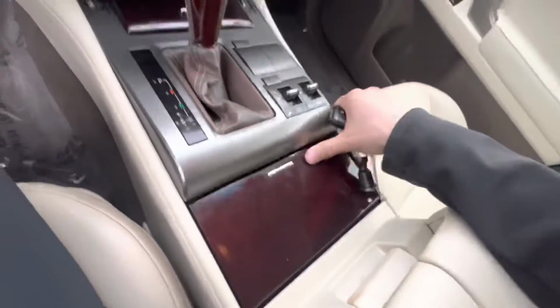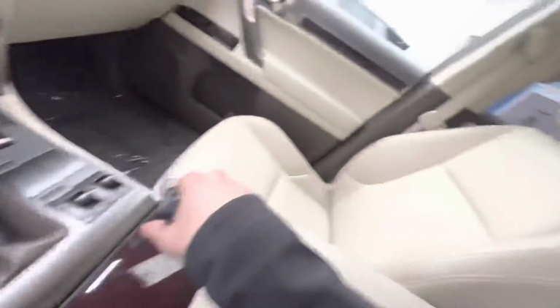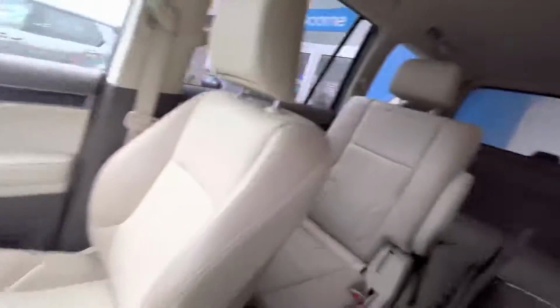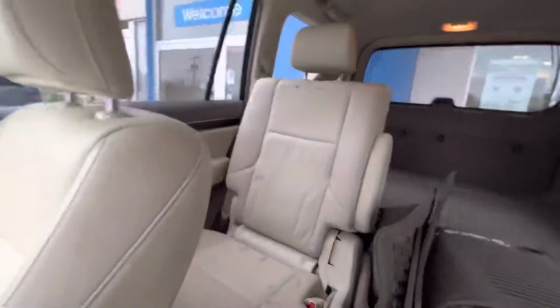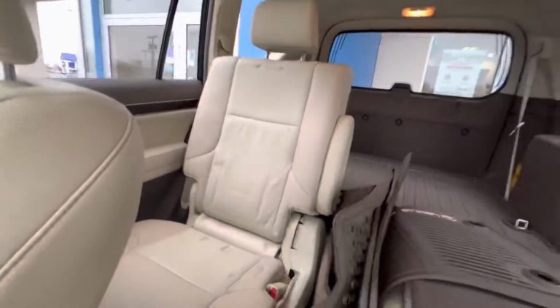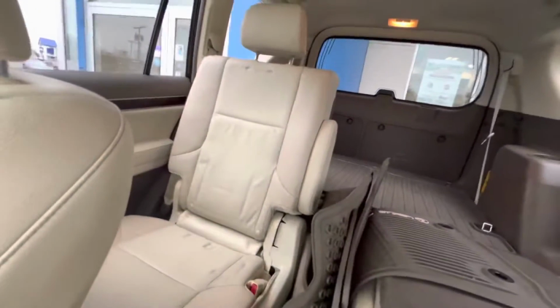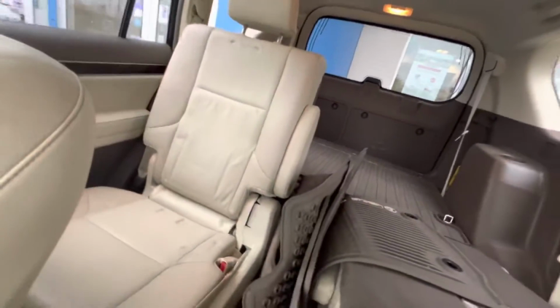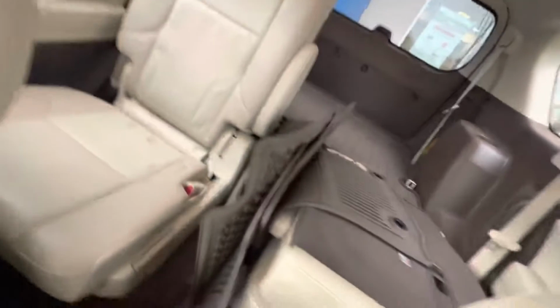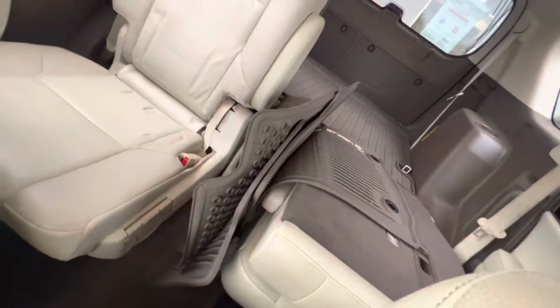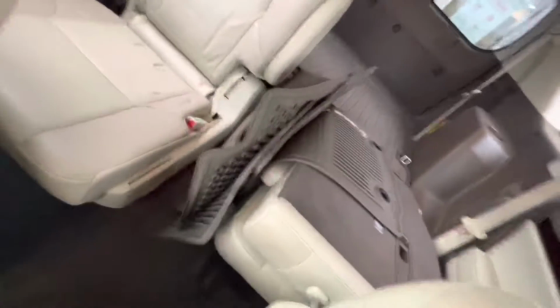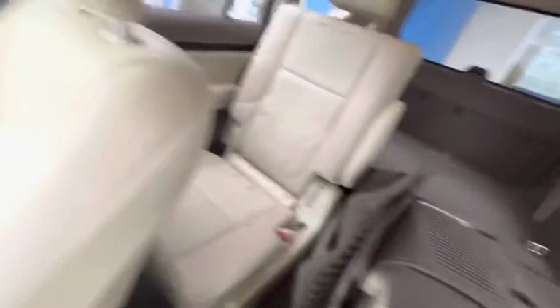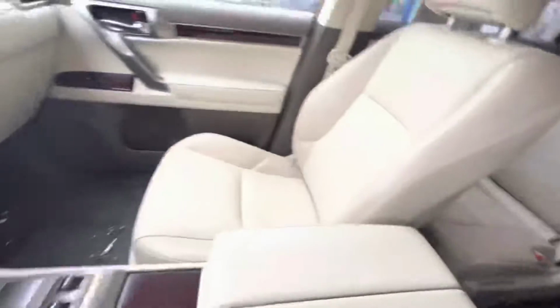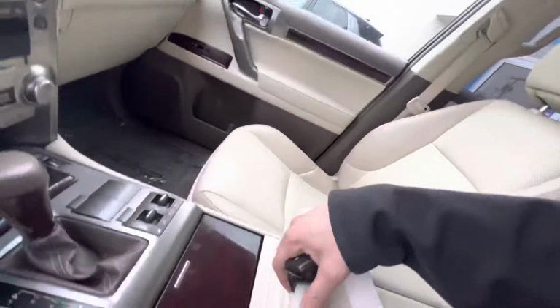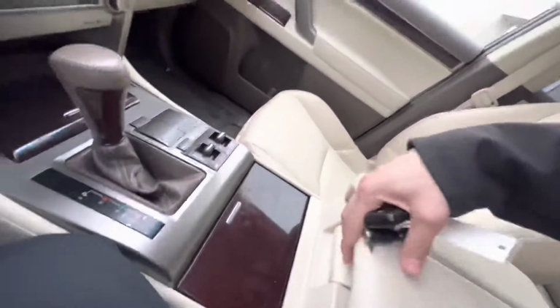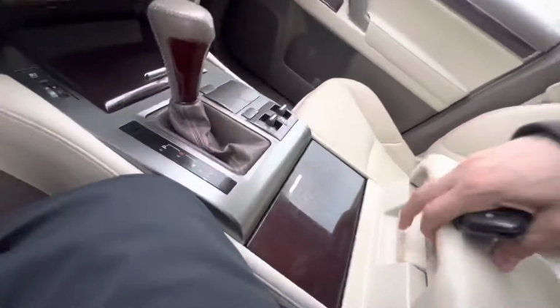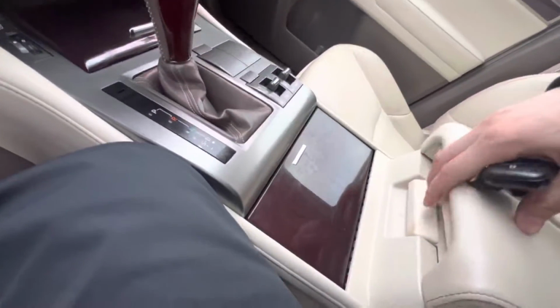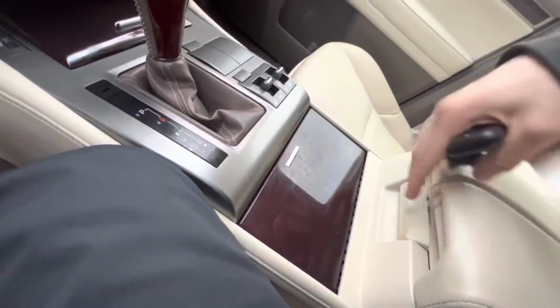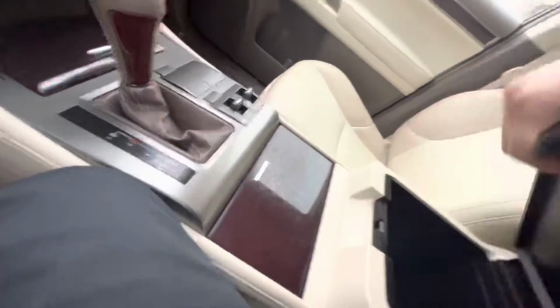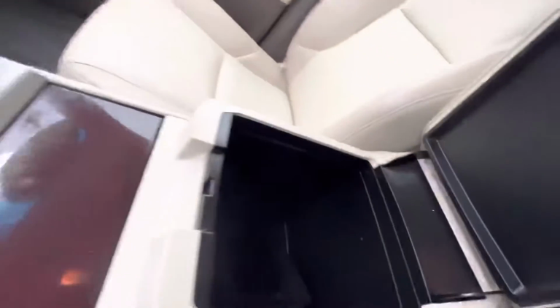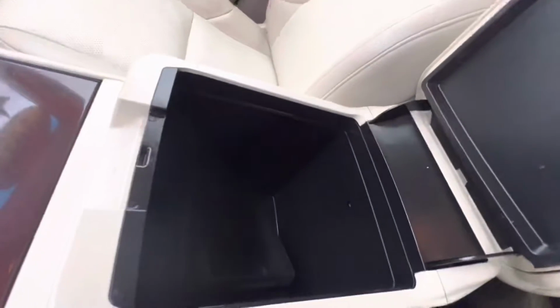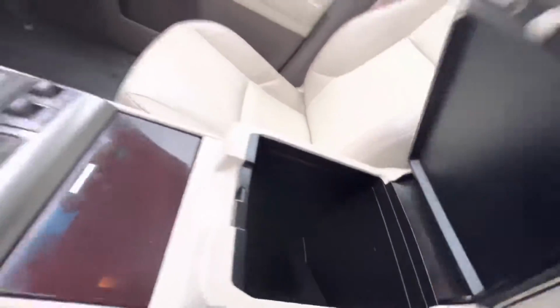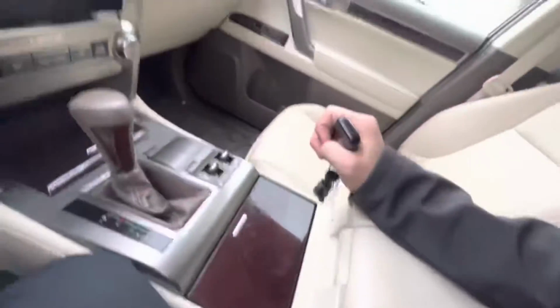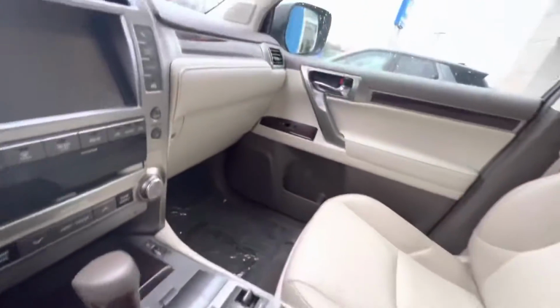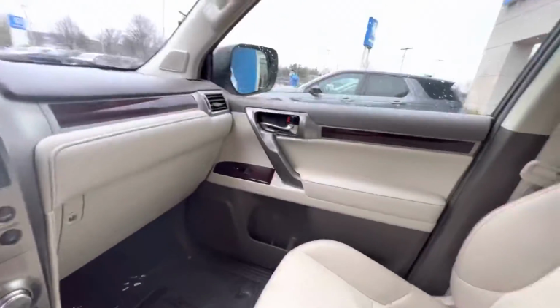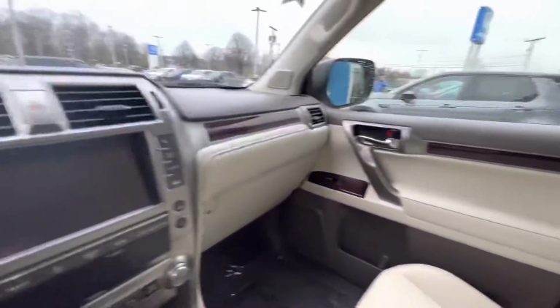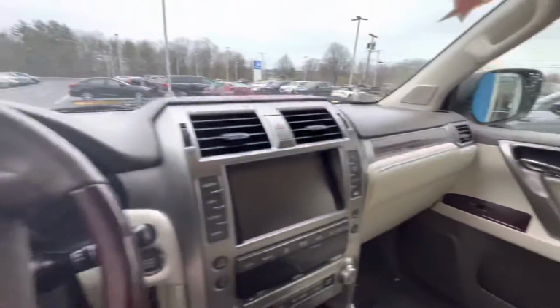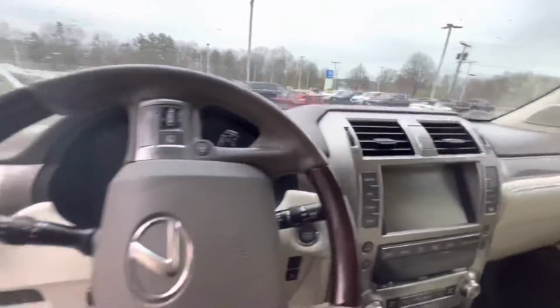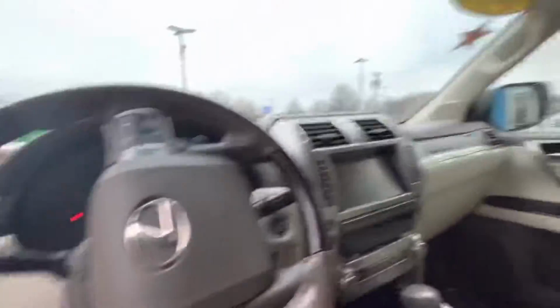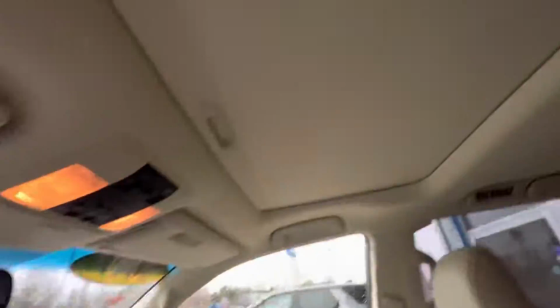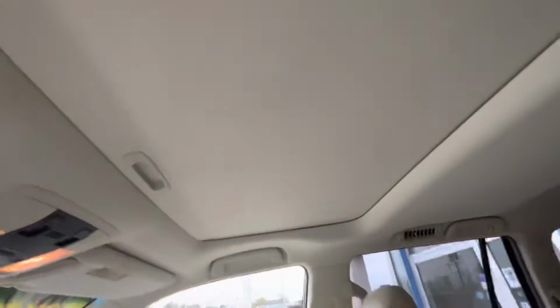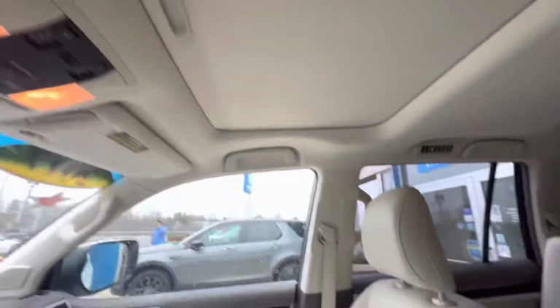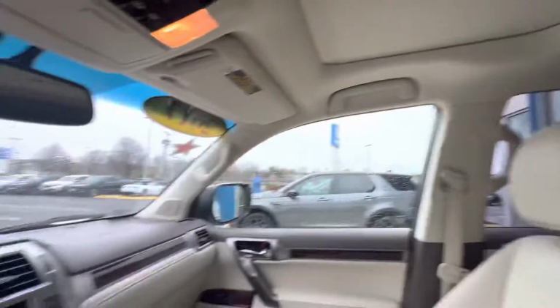It has cup holders, and this is the third row — you can put down that row right there. It's captain's chairs. This pops up here for good center console space. Bluetooth compatible, and there's a sunroof up on top.